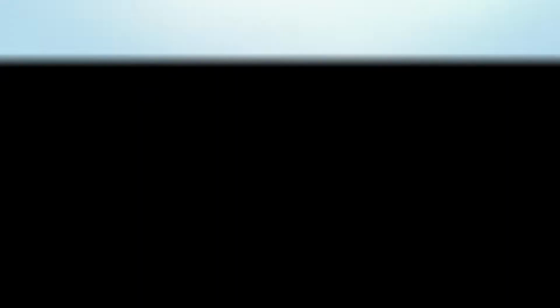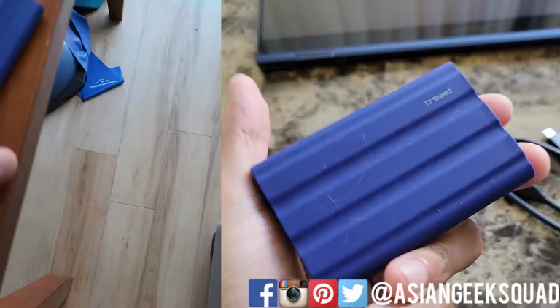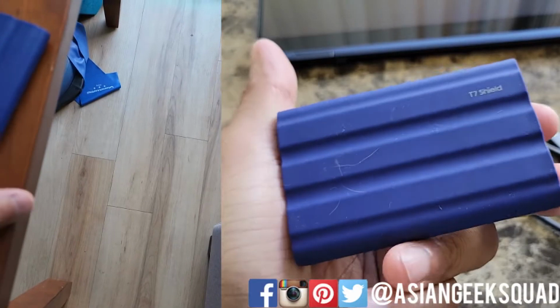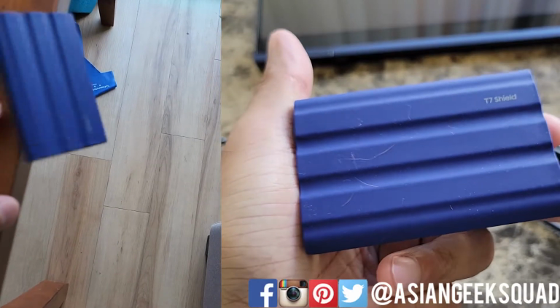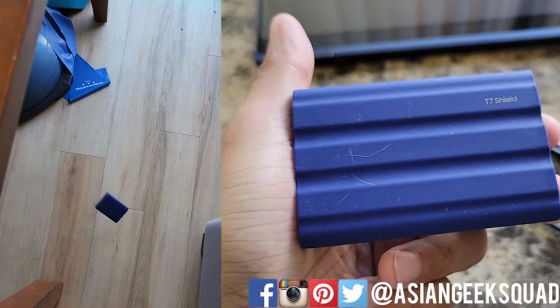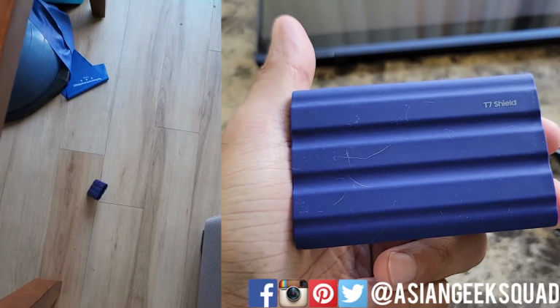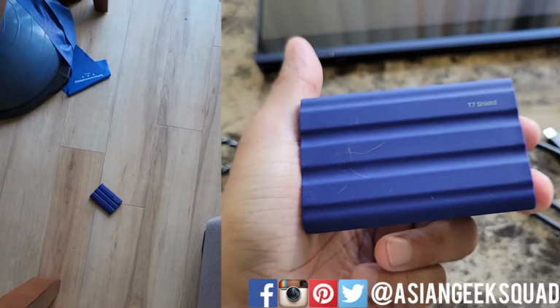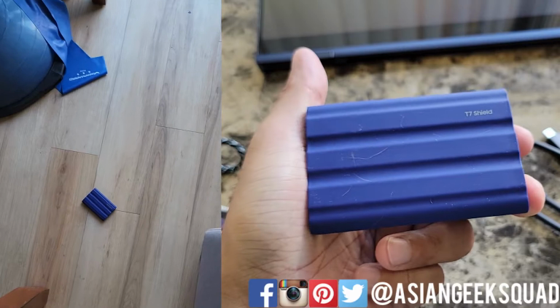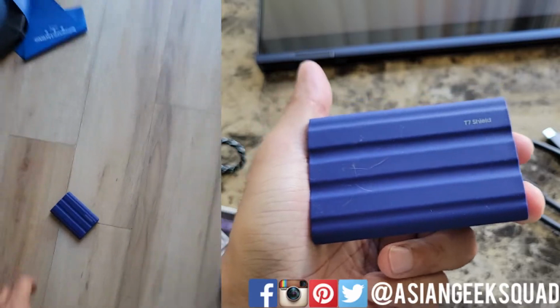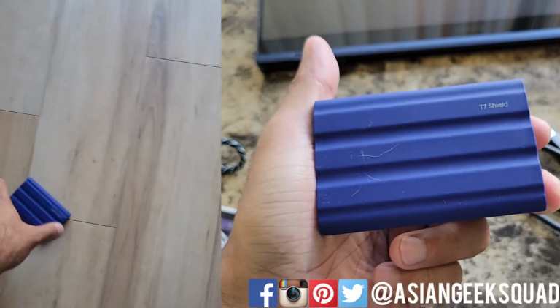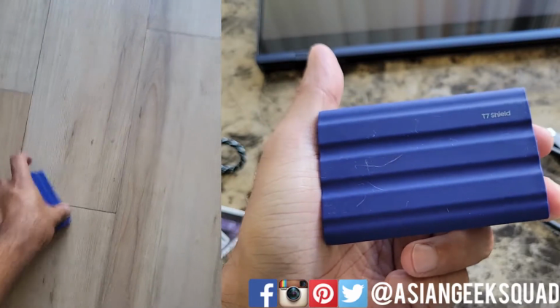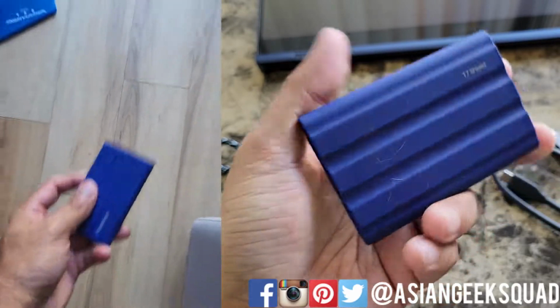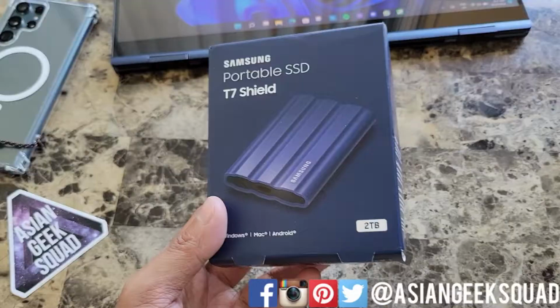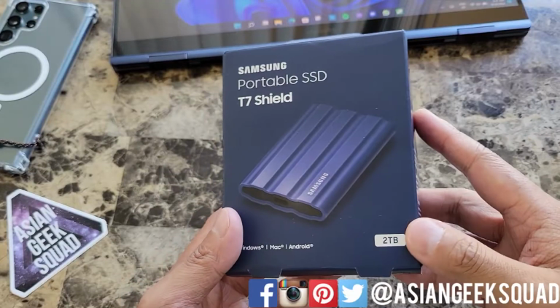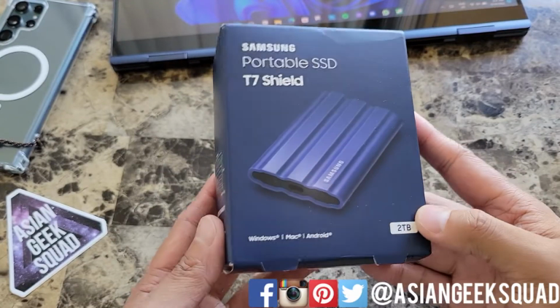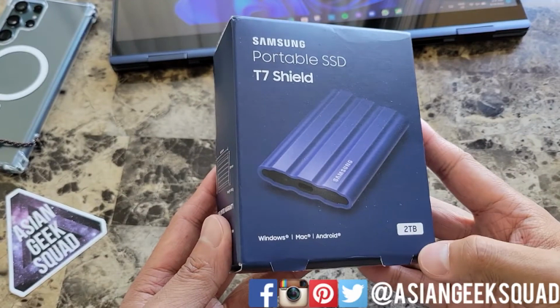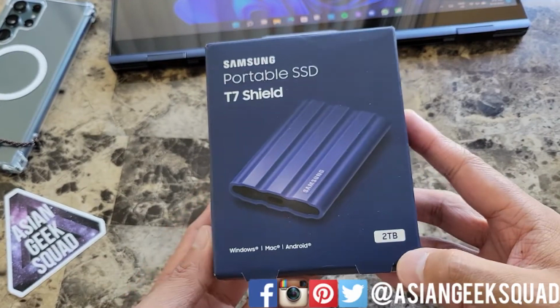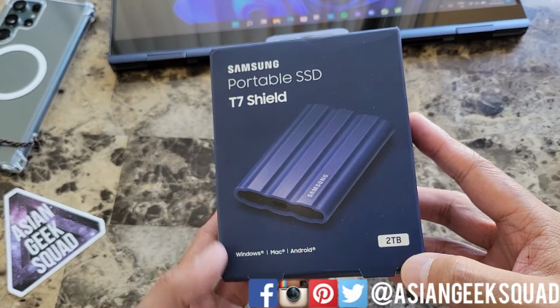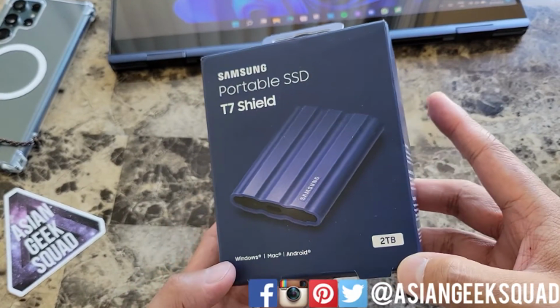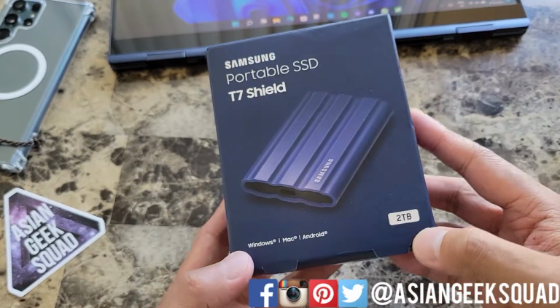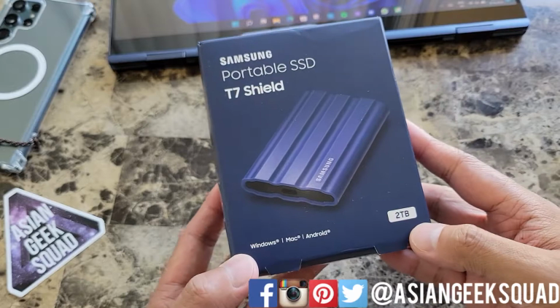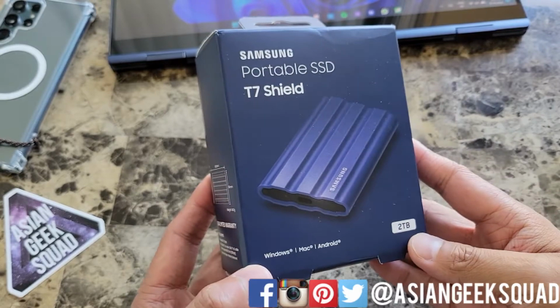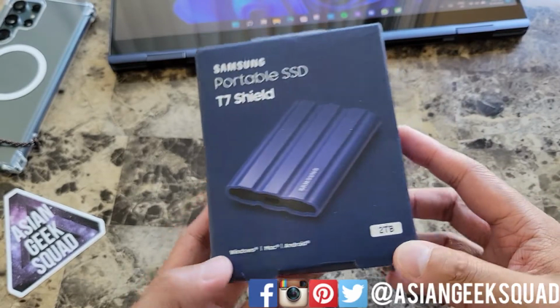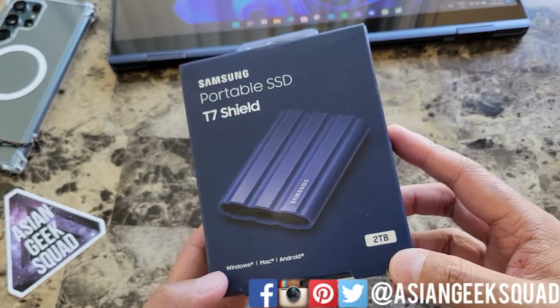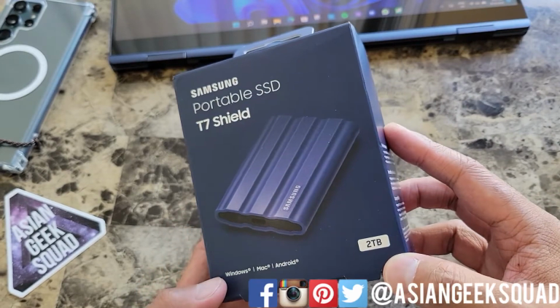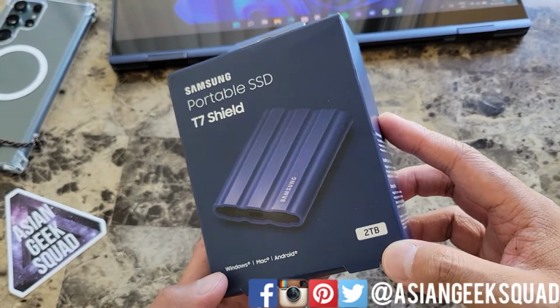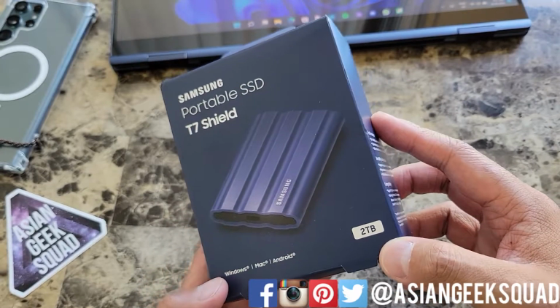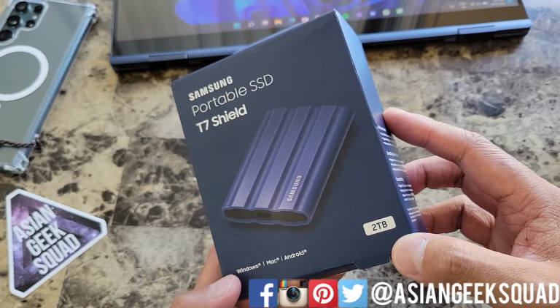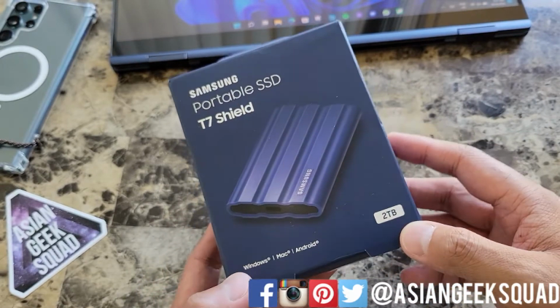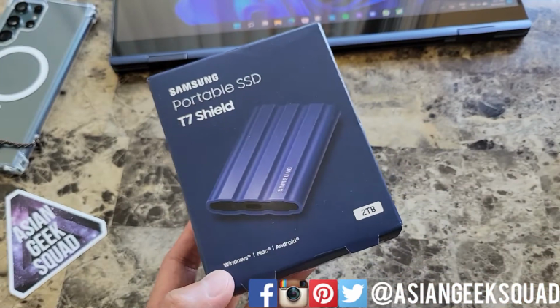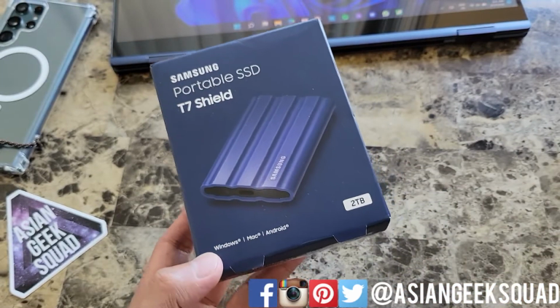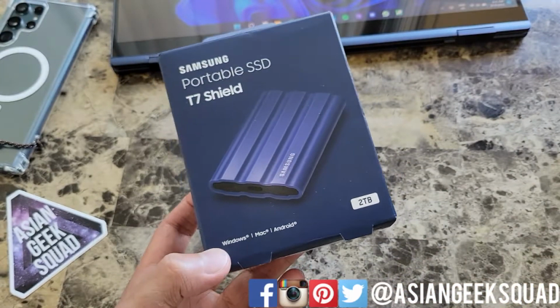Aloha everyone, this is Max with Asian Geek Squad and today we're doing a quick unboxing of the Samsung portable SSD, the T7 Shield.